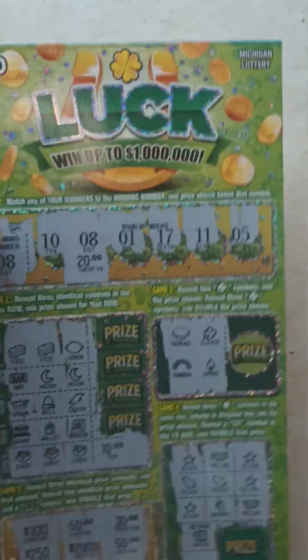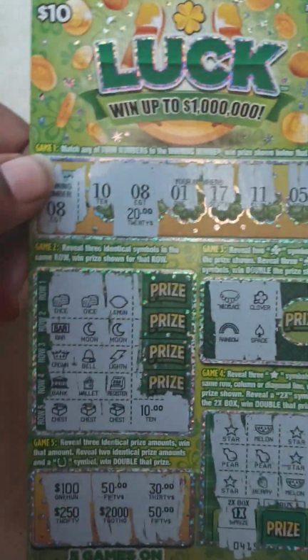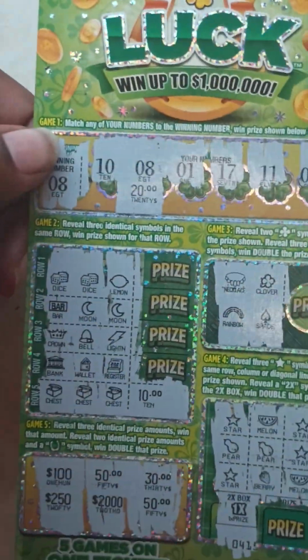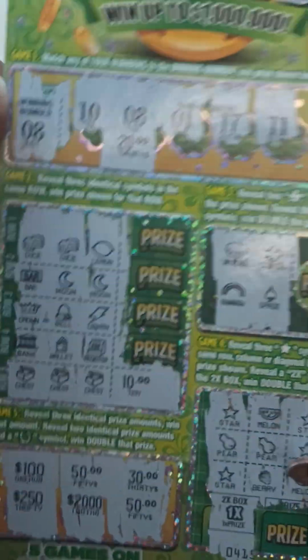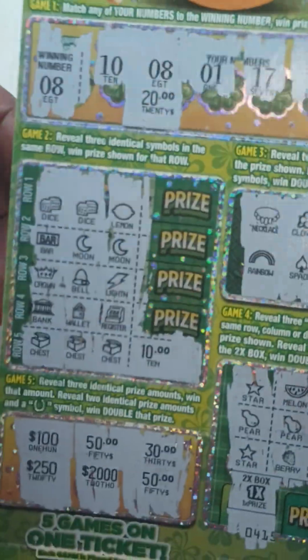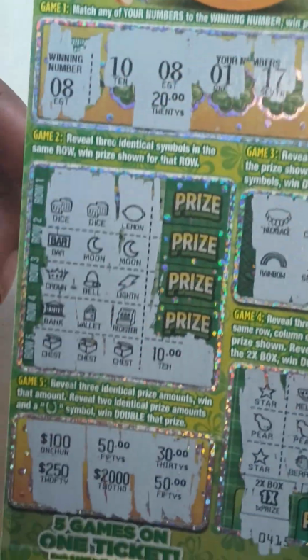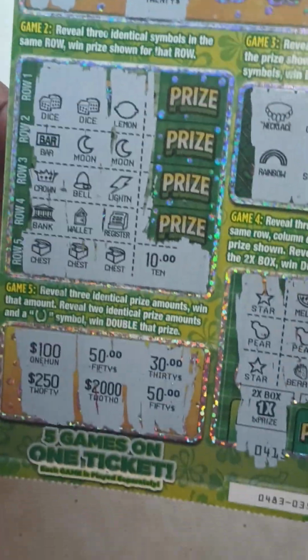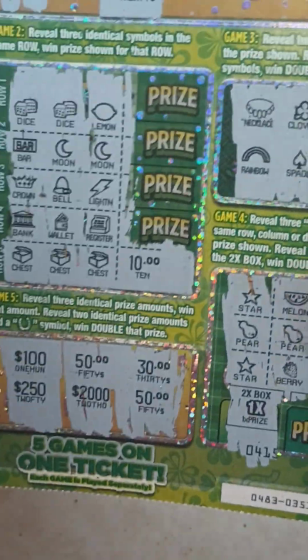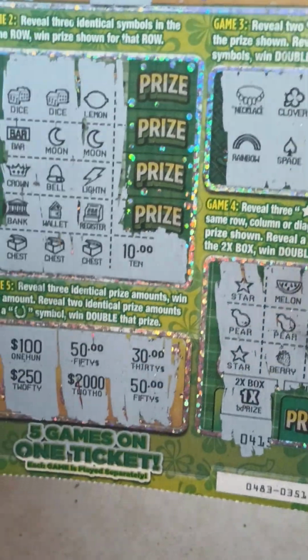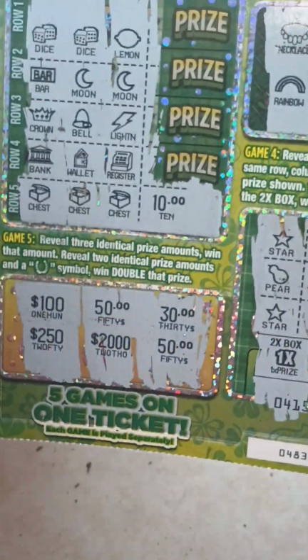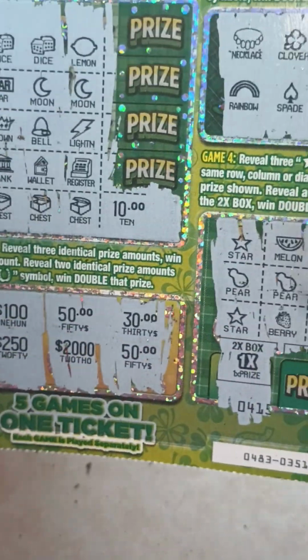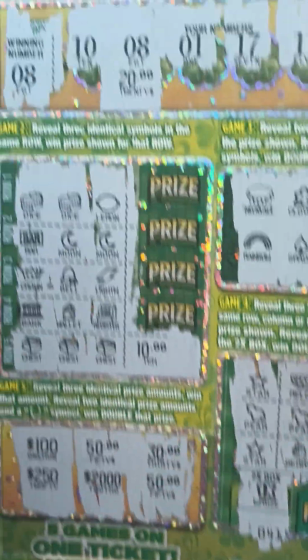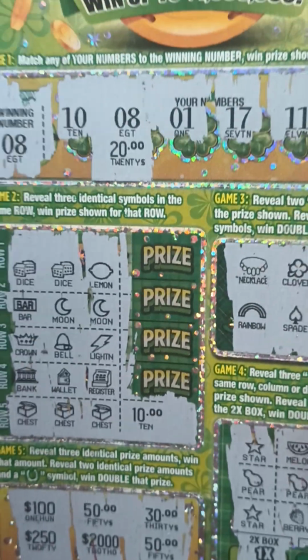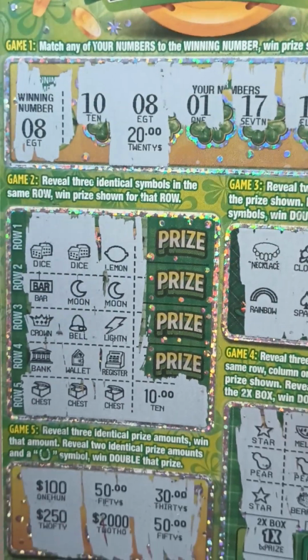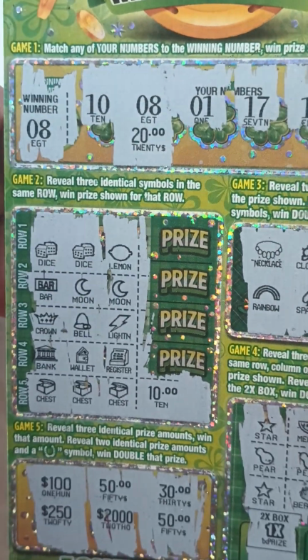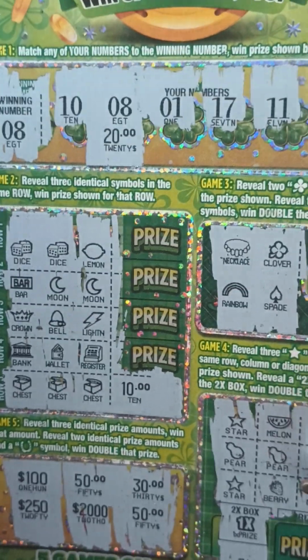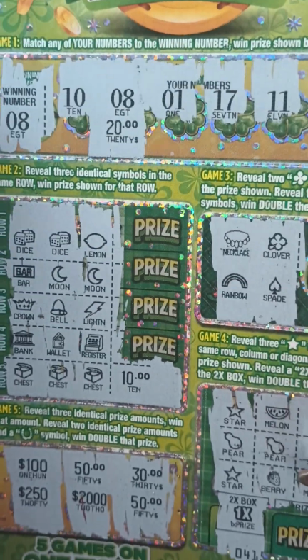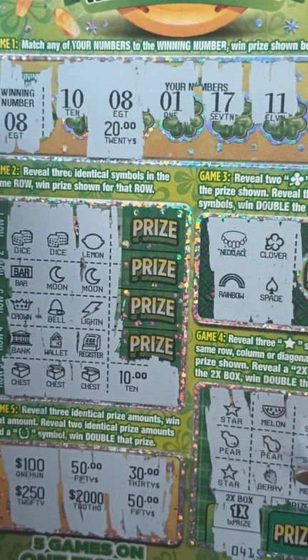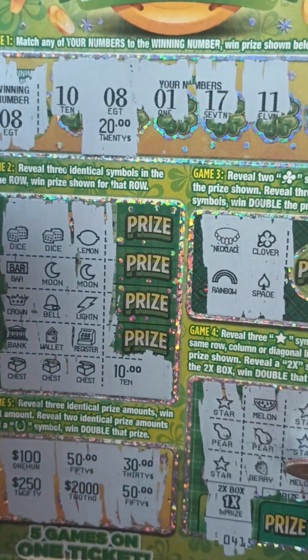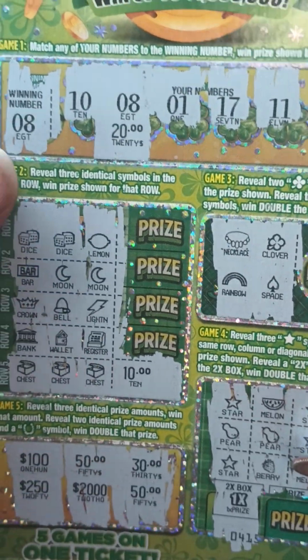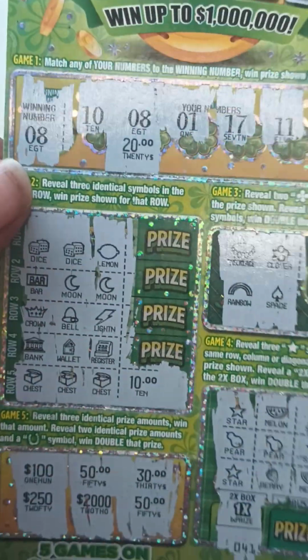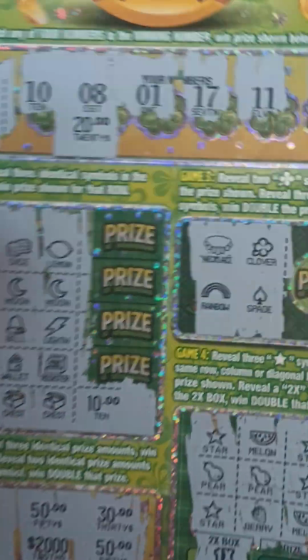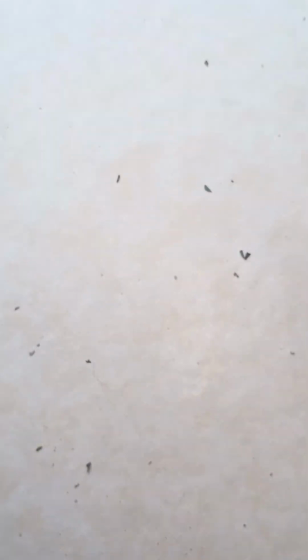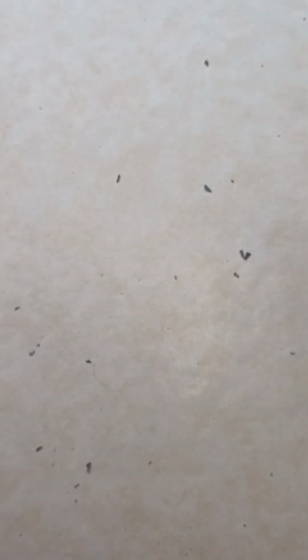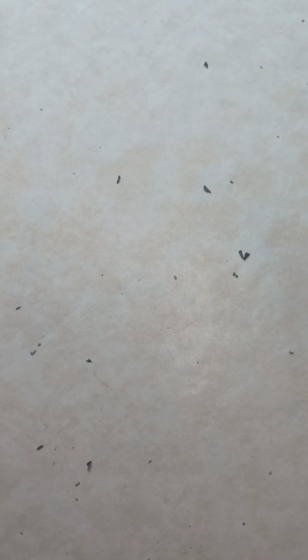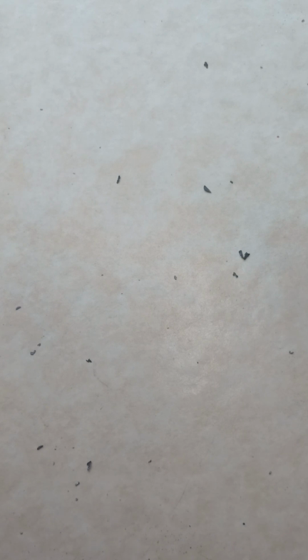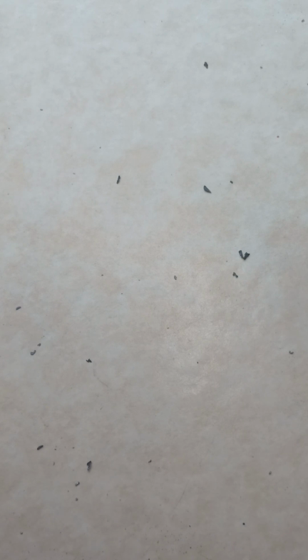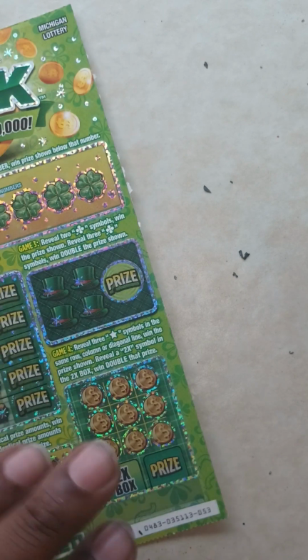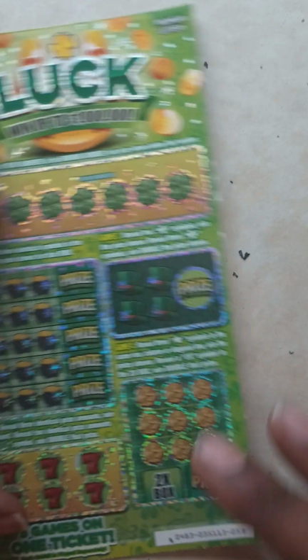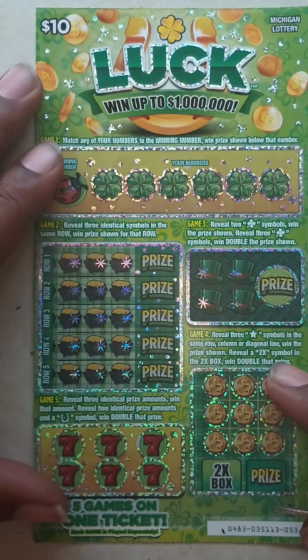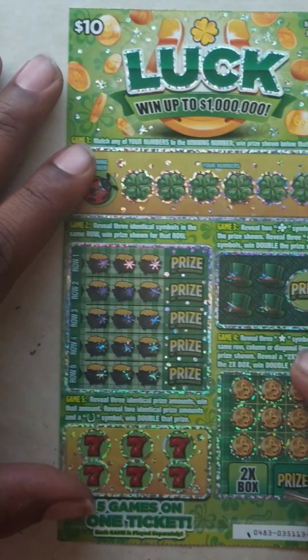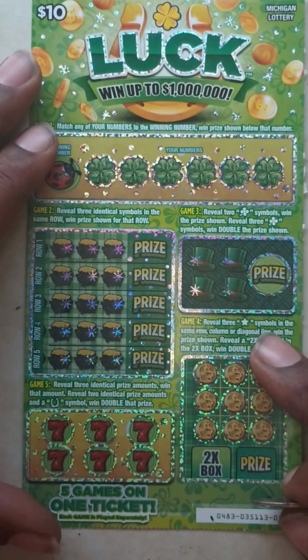Ticket number 54, yes! That's what I'm talking about. If you haven't hit that like button or subscribed, do it right now. Last ticket — ticket number 53.